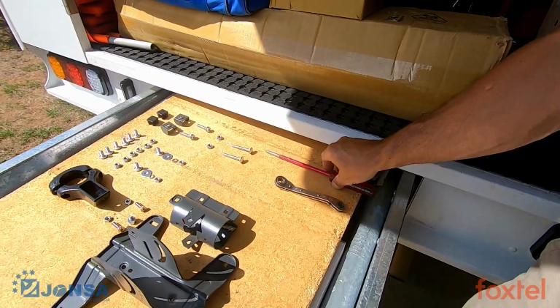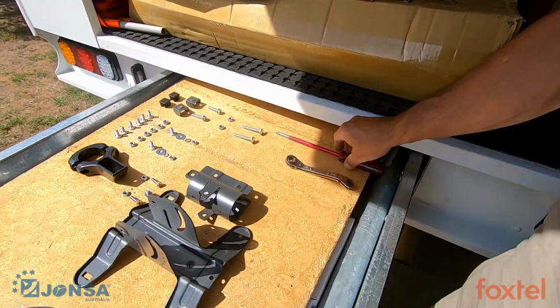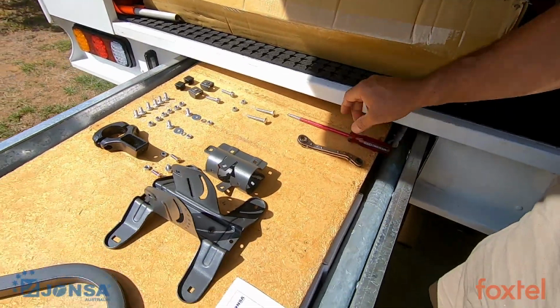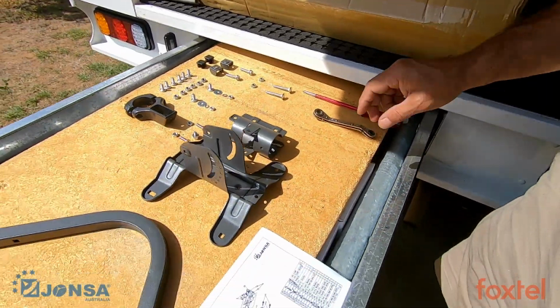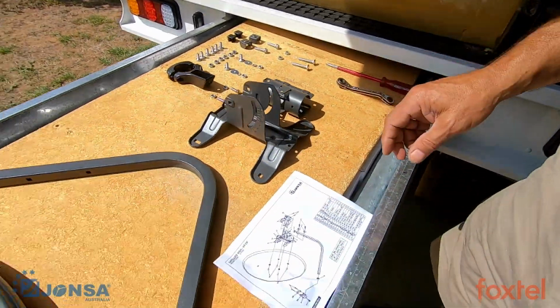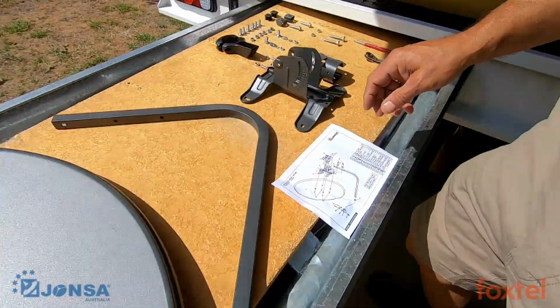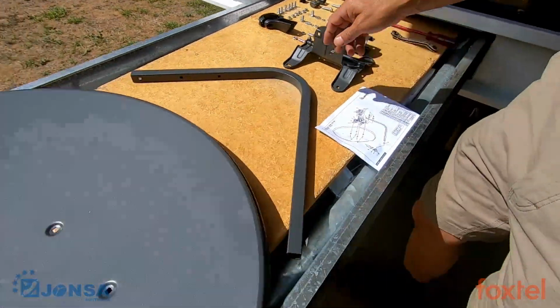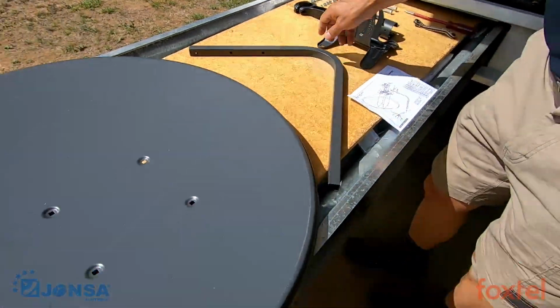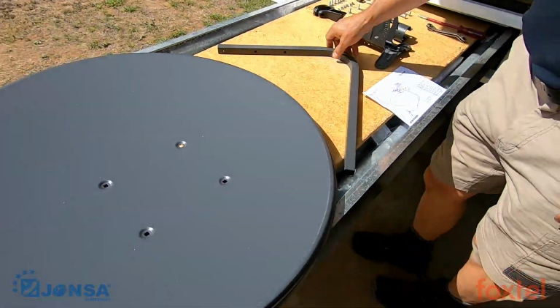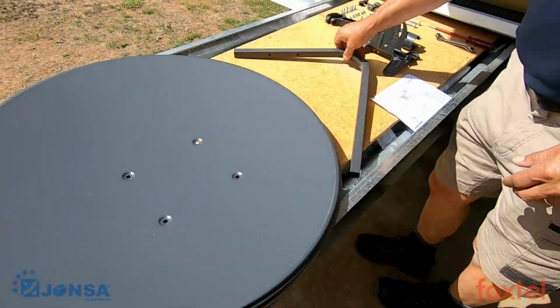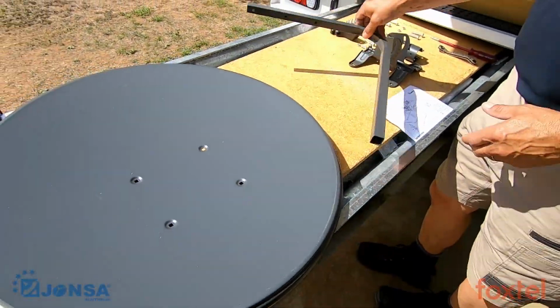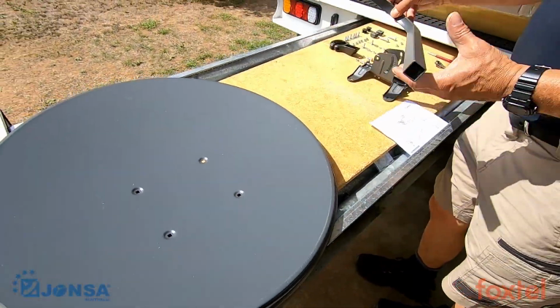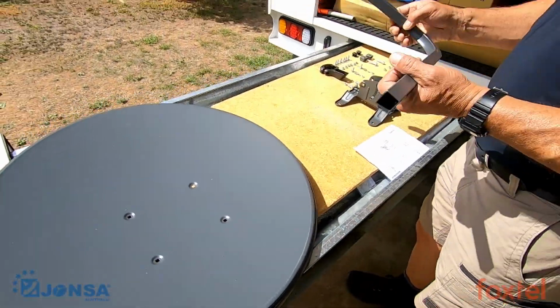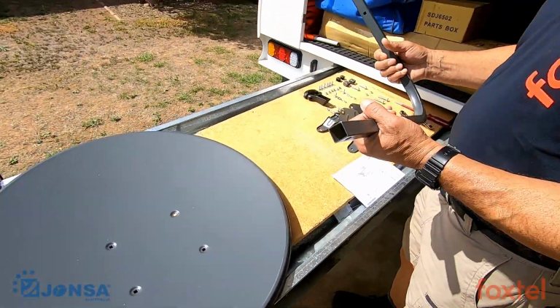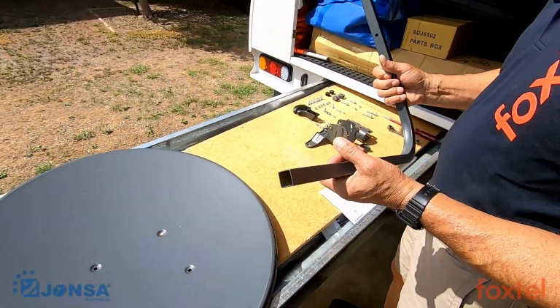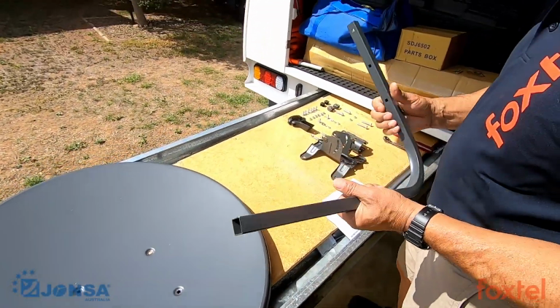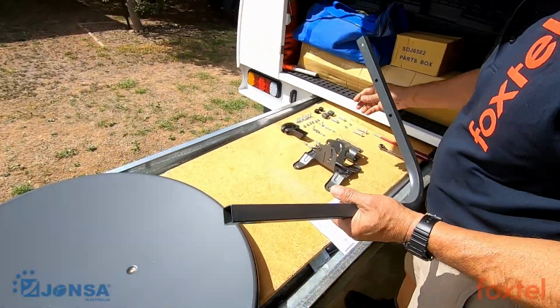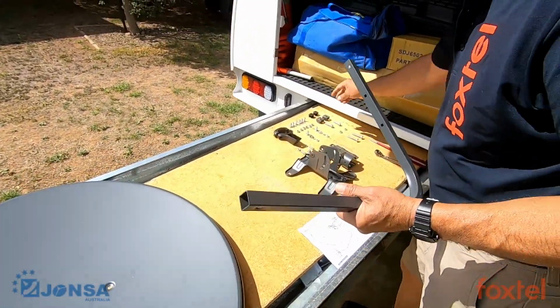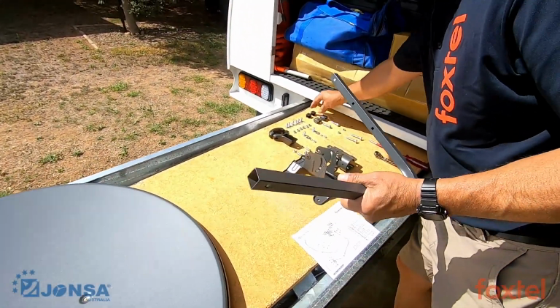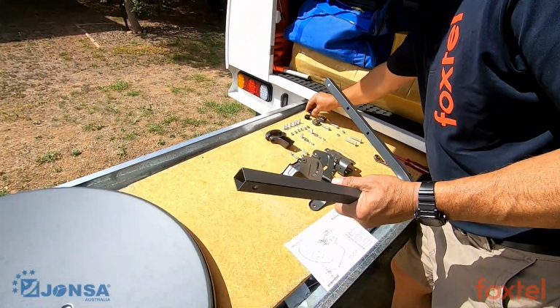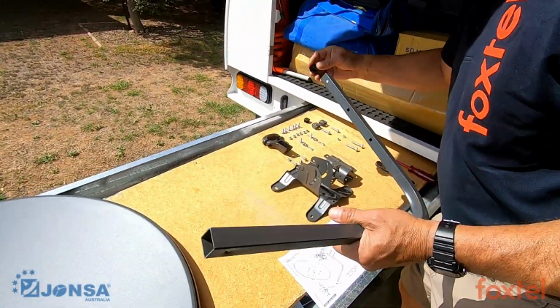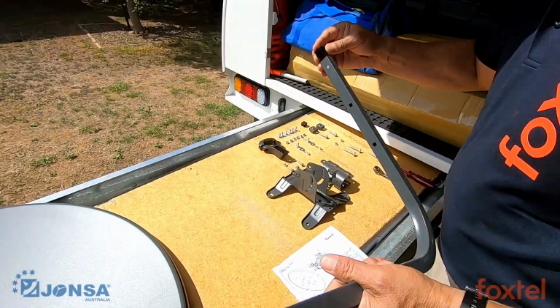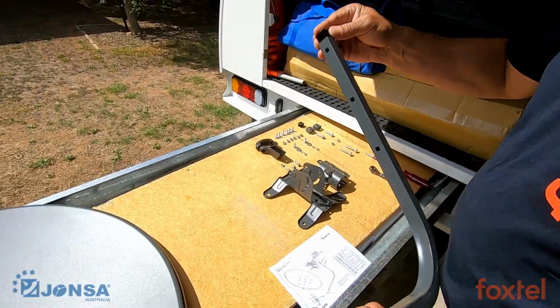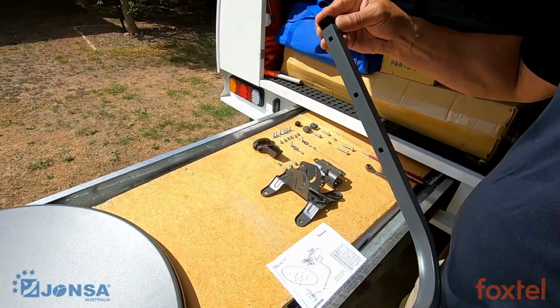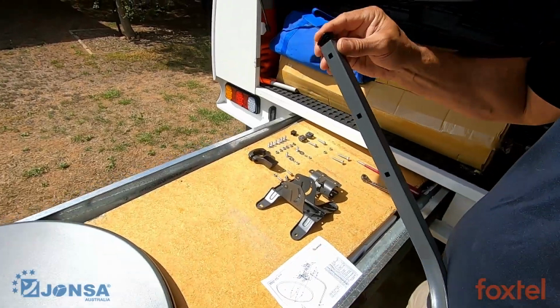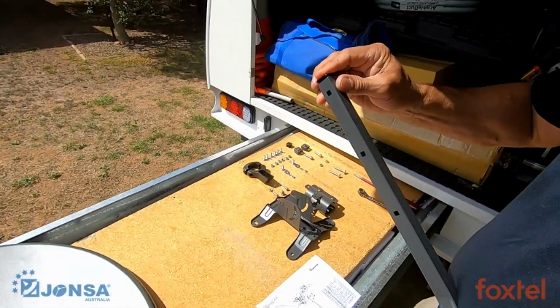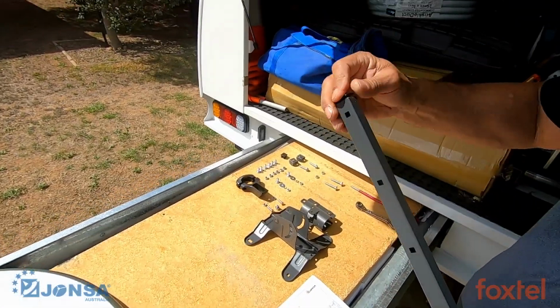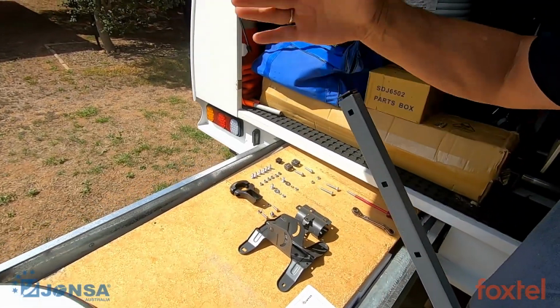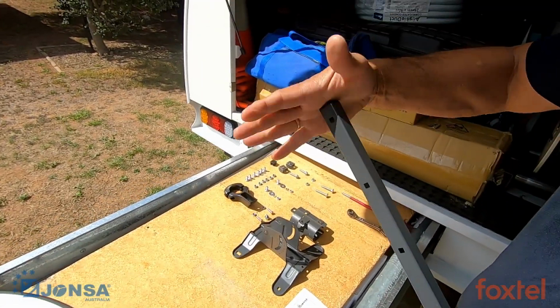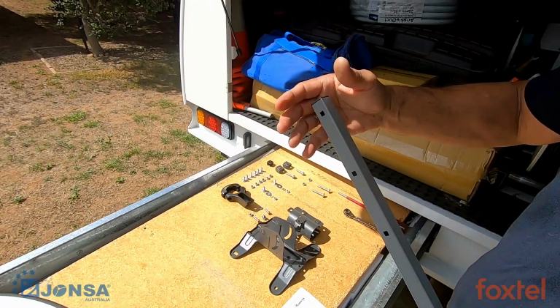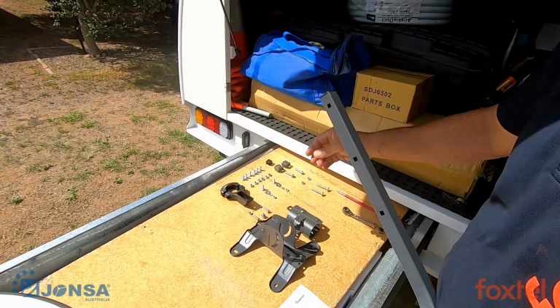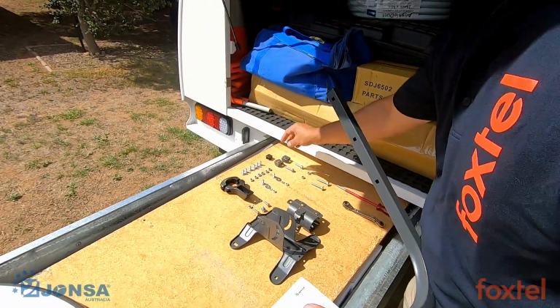Let's start with the first part of the assembly. Take the LMB arm and pop two plastic covers on each end.